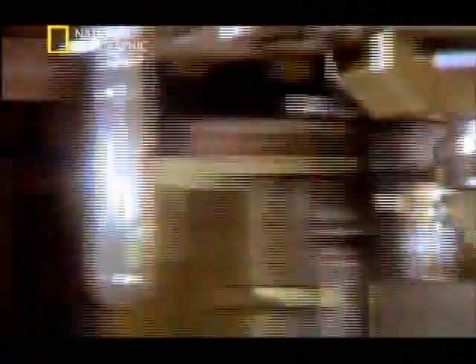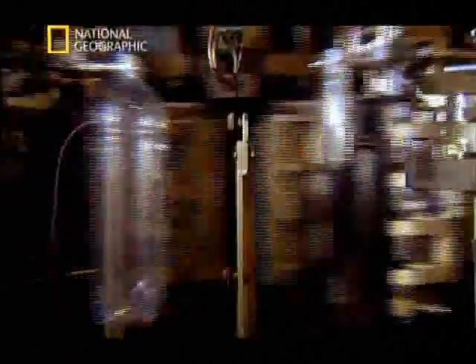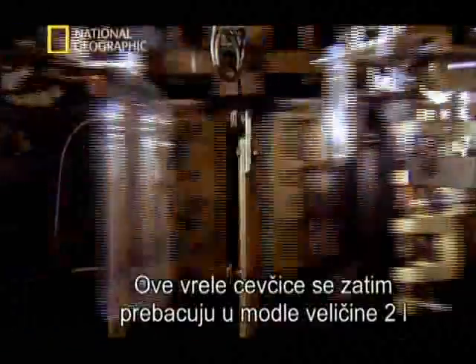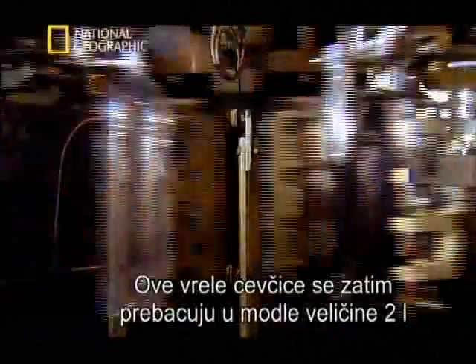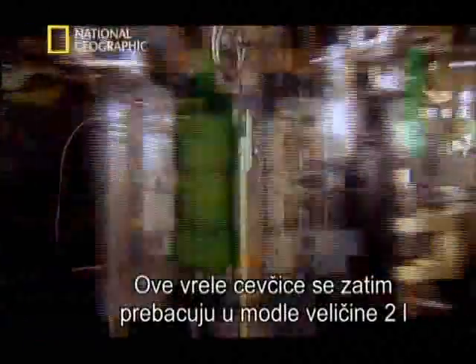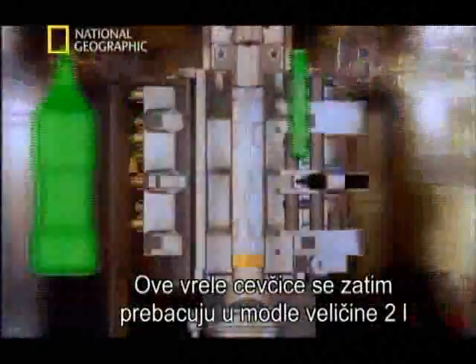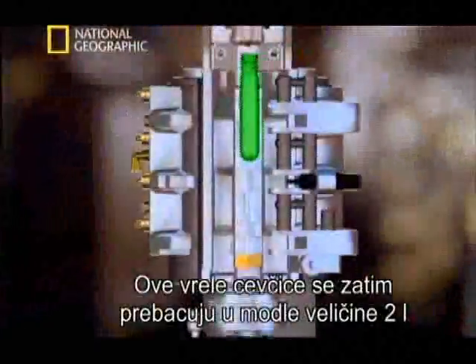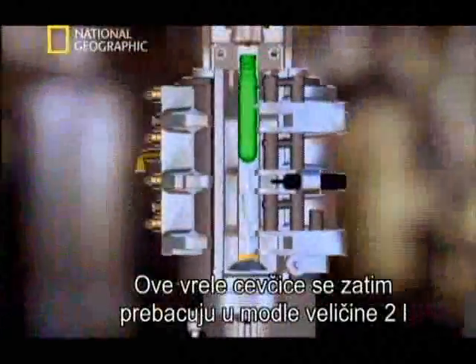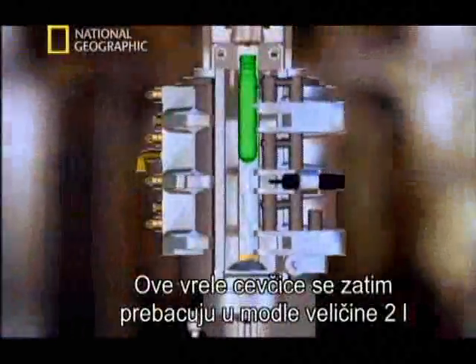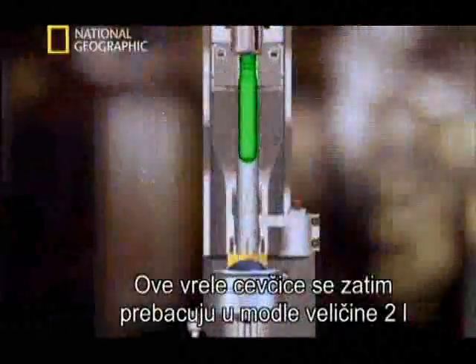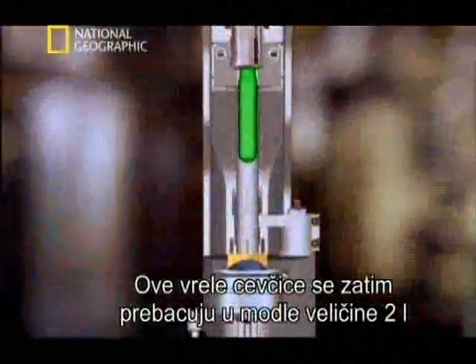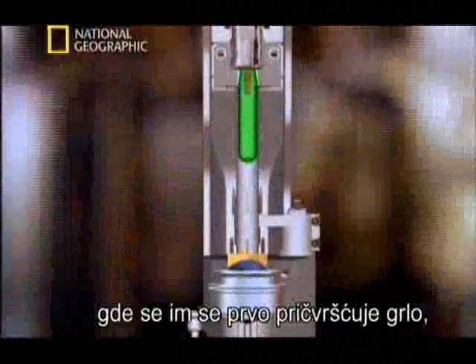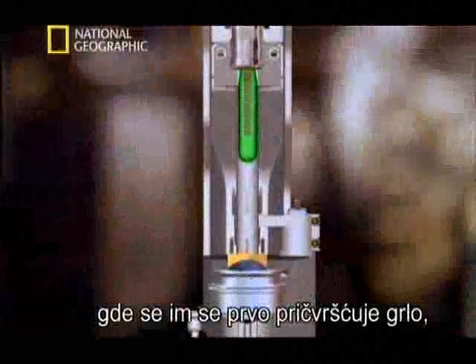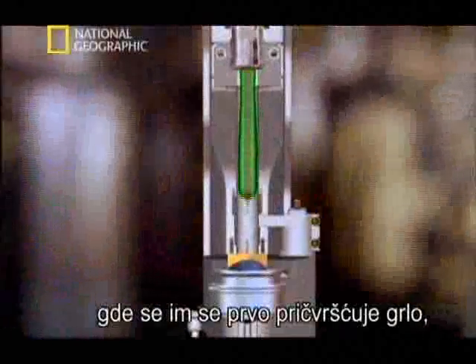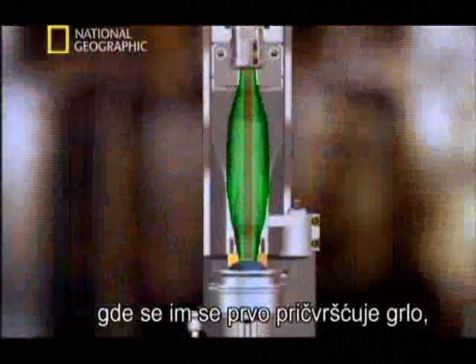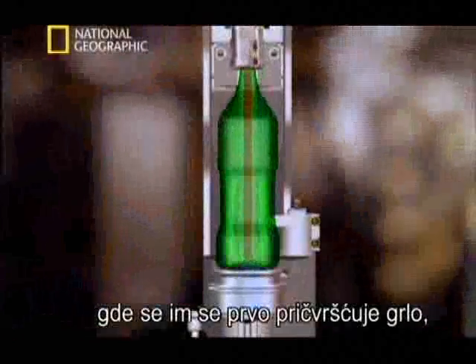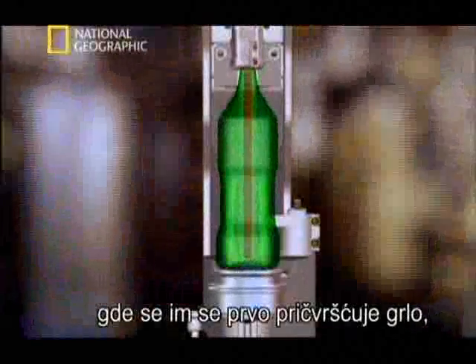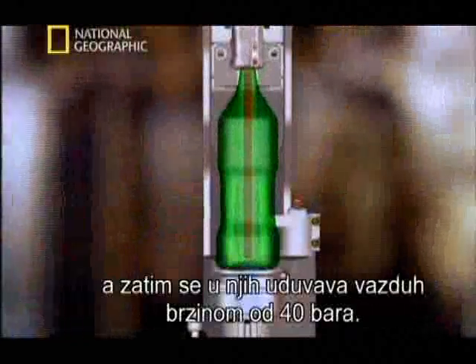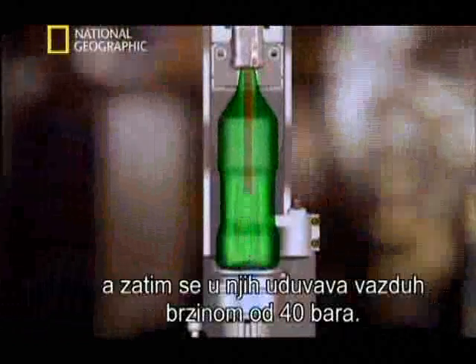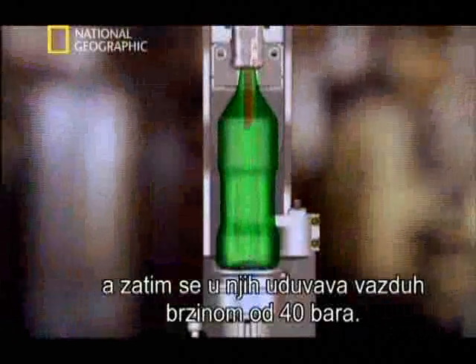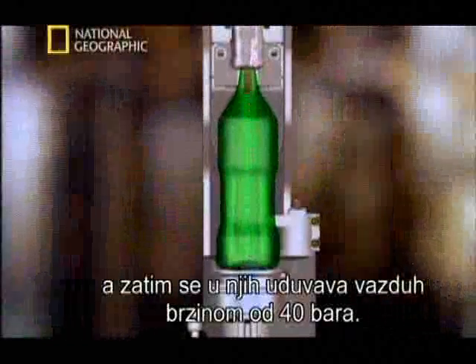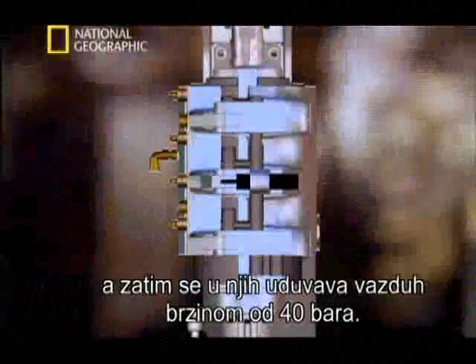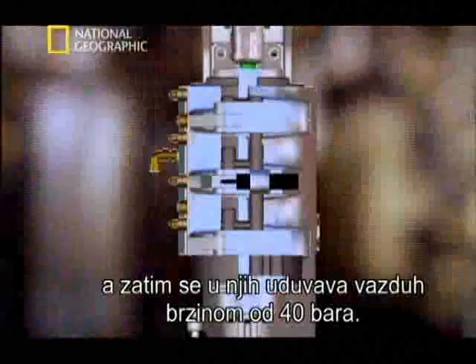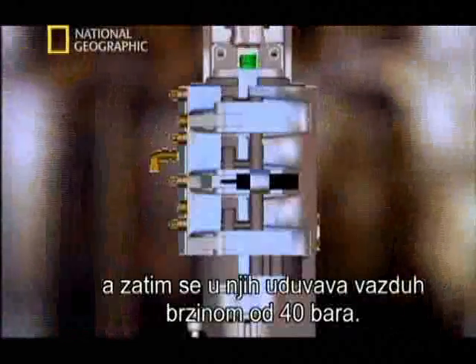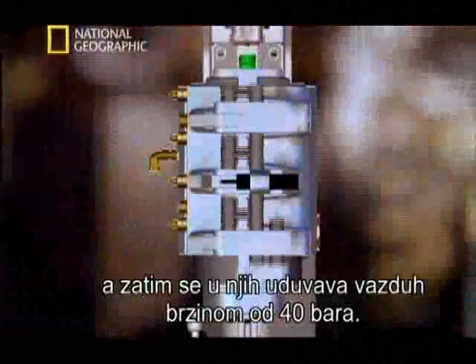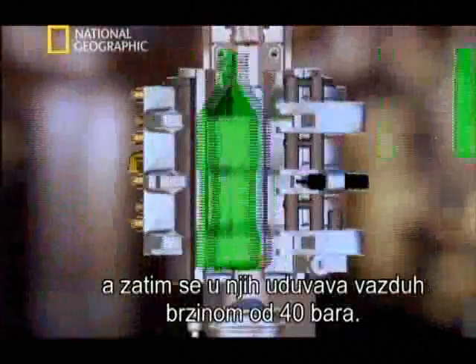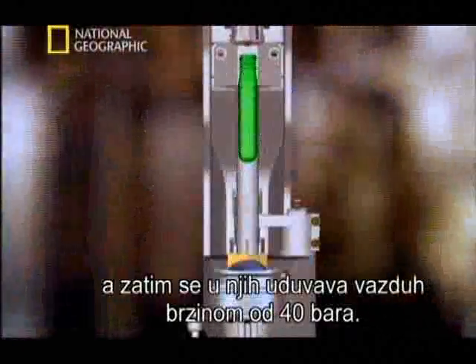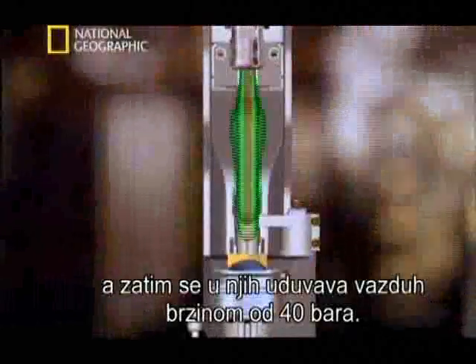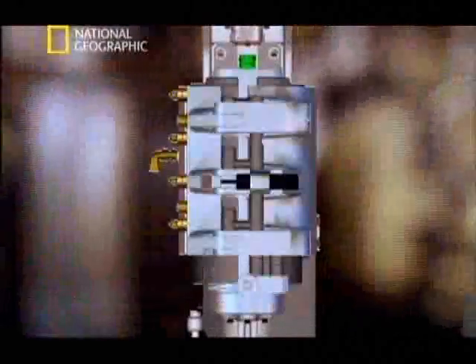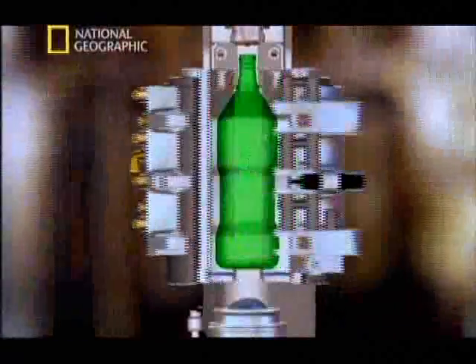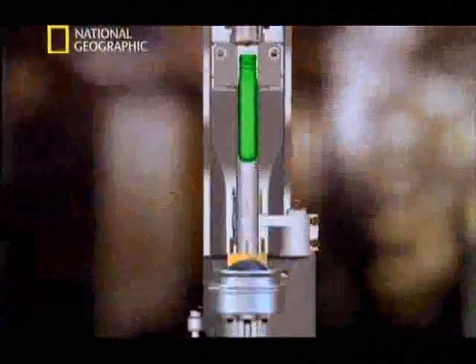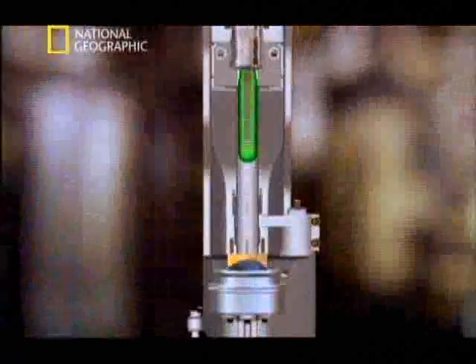The piping hot tubes are then transferred into the 2-liter bottle mold, where a rod gets injected down into the neck of the tube, stretching the plastic, while air is blown into the mold at a rate of 40 bar — that's around 580 psi.